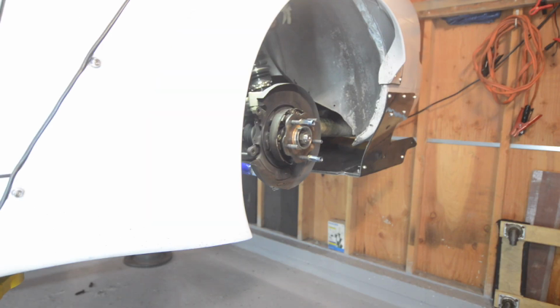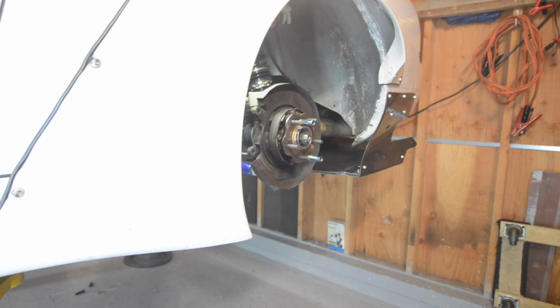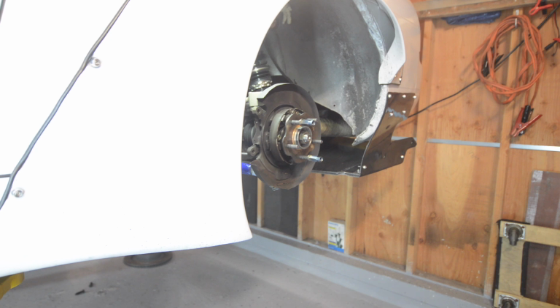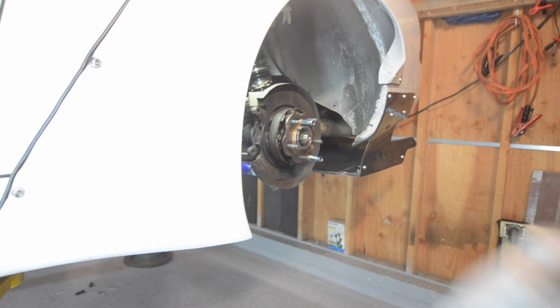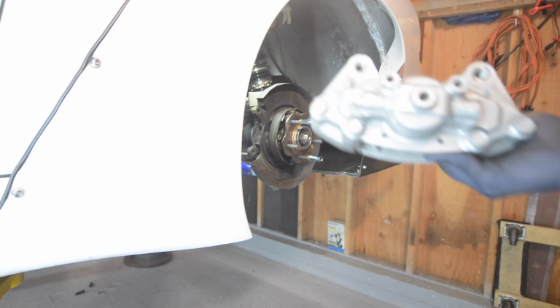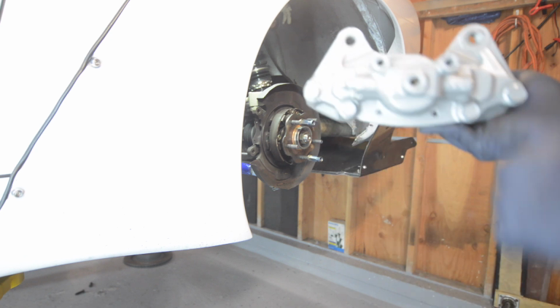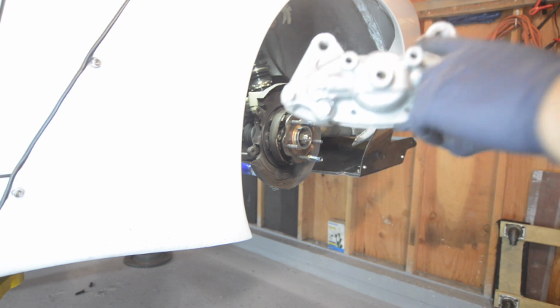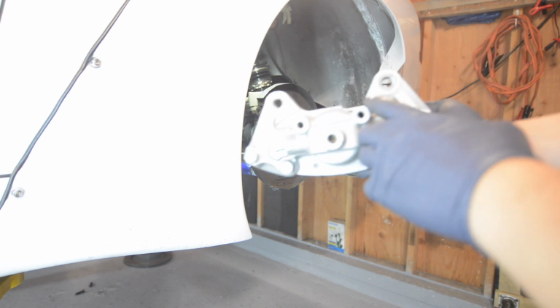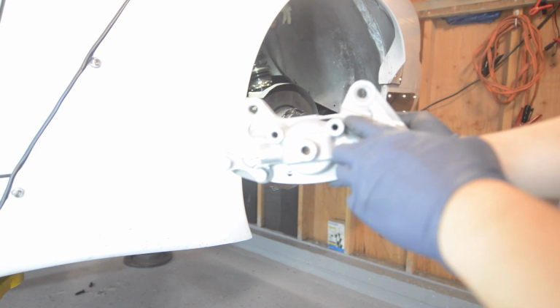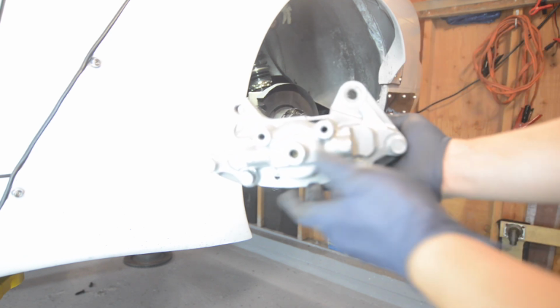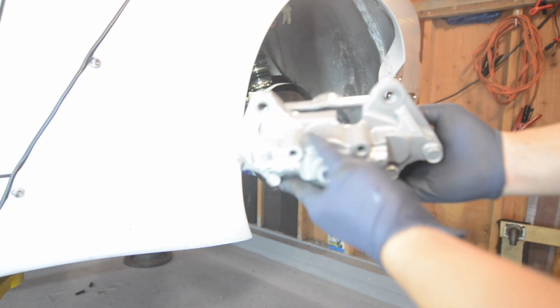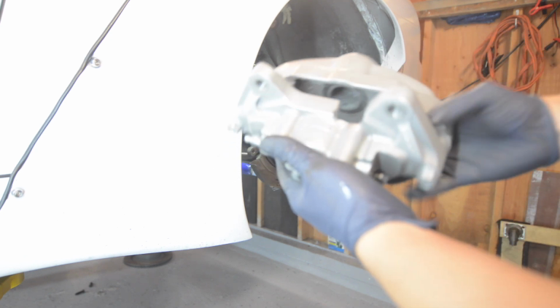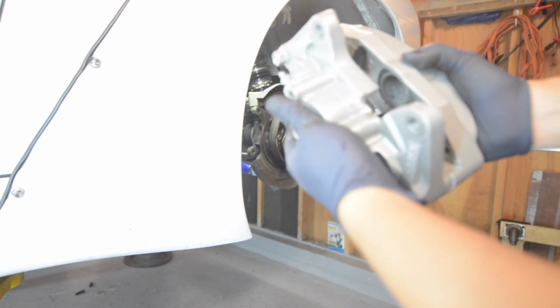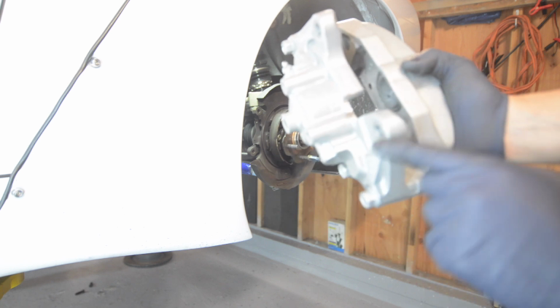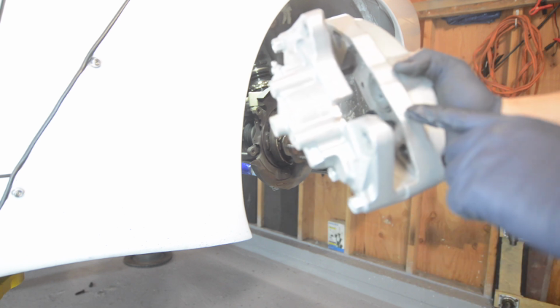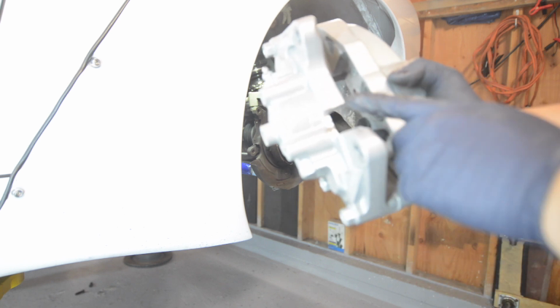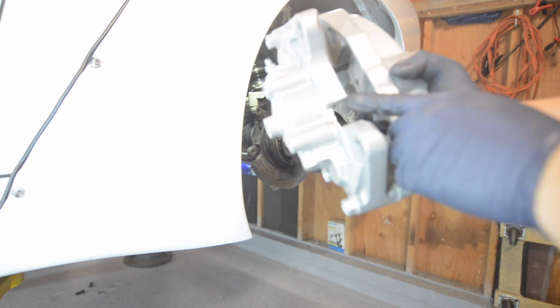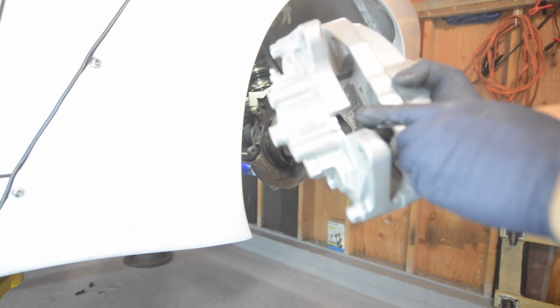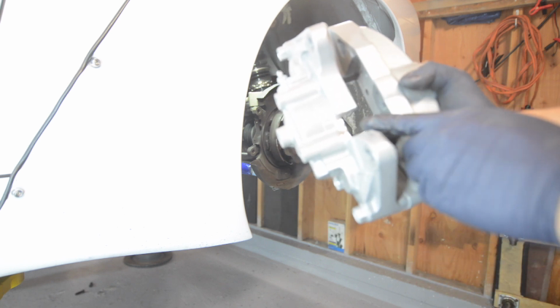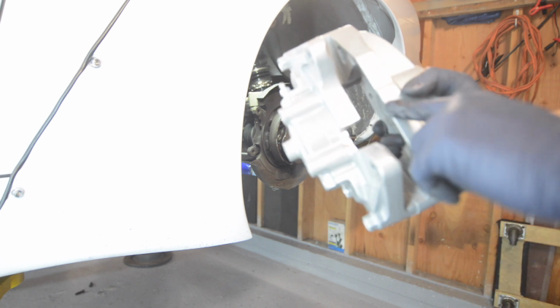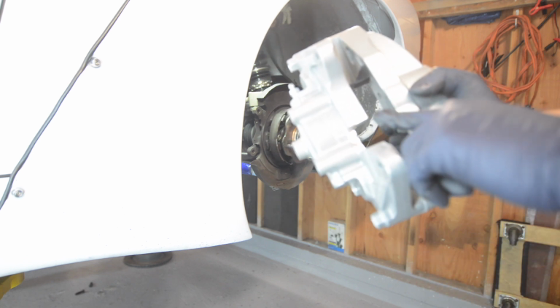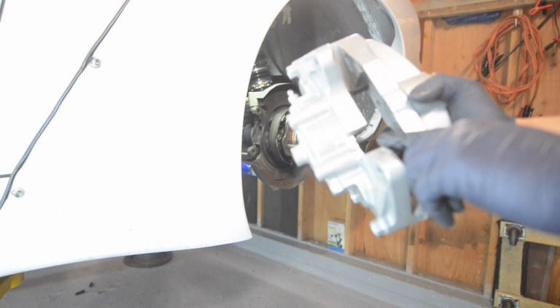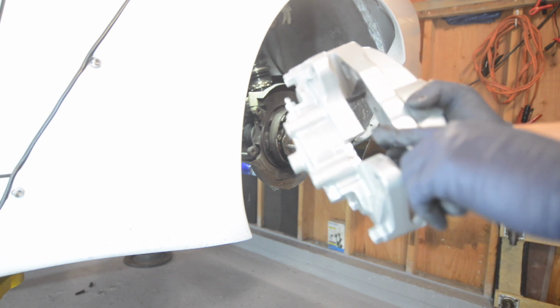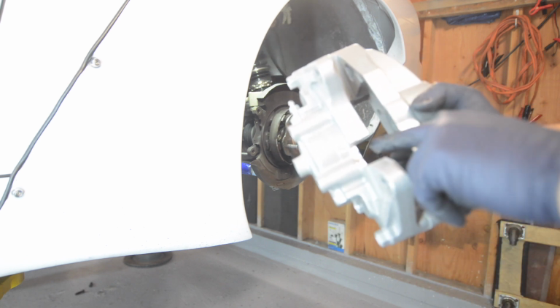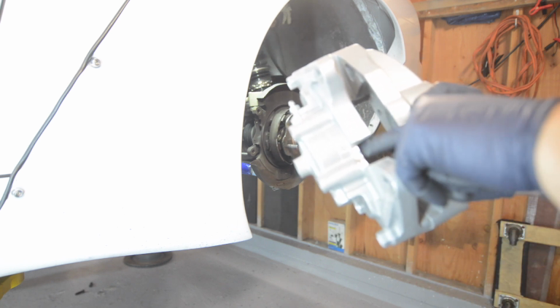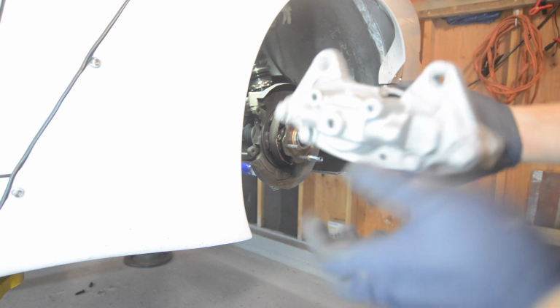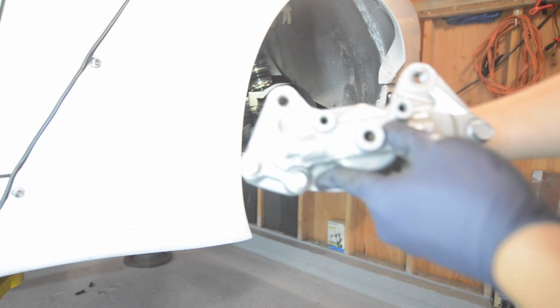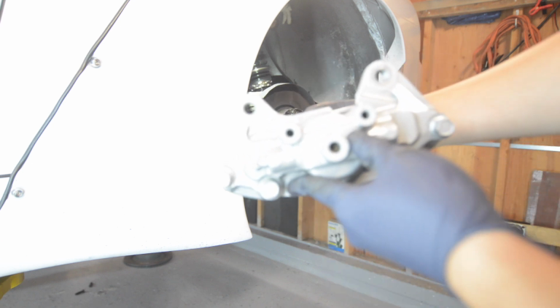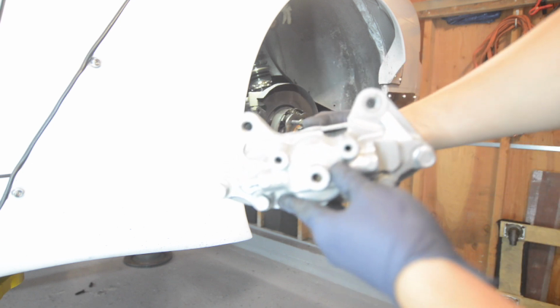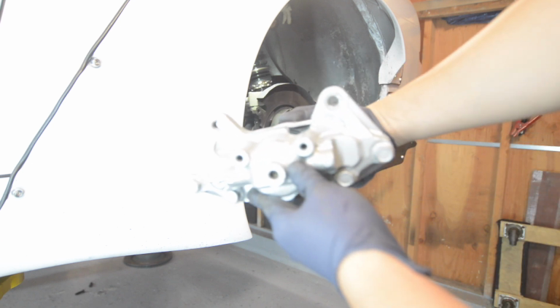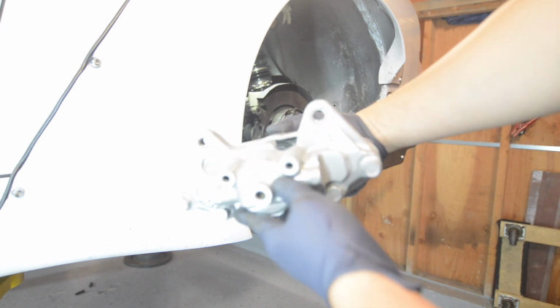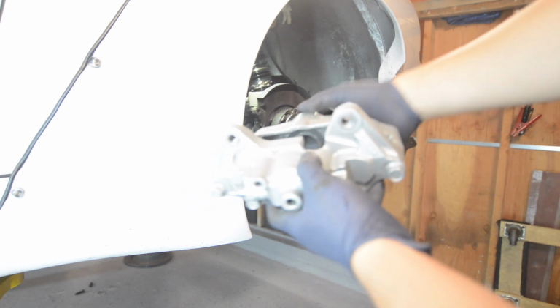Now, for the 370Z rear brakes, we did need to notch the actual caliper. You can see here we cut away some material. This is to make sure there's enough clearance for the adapter as well as the knuckle.